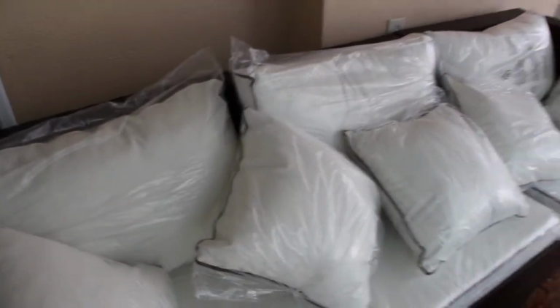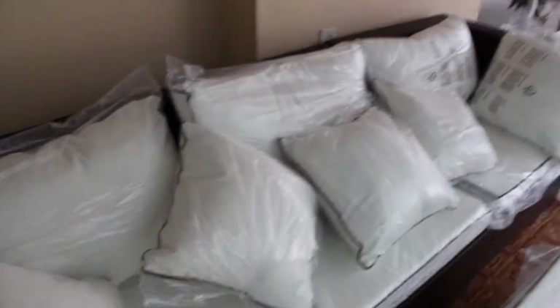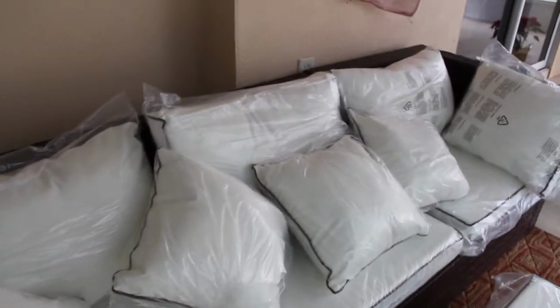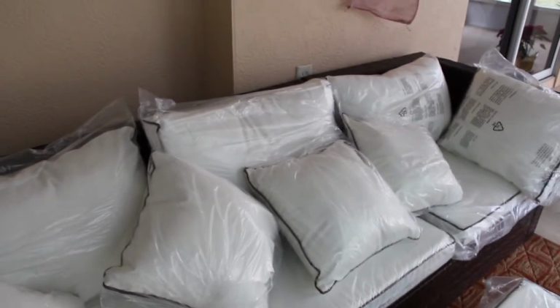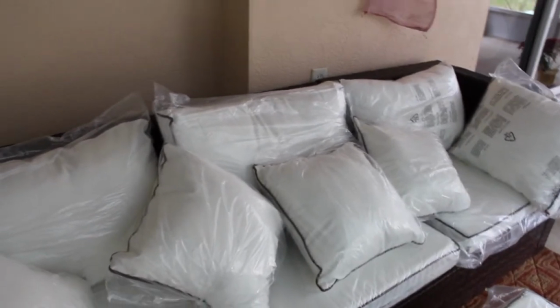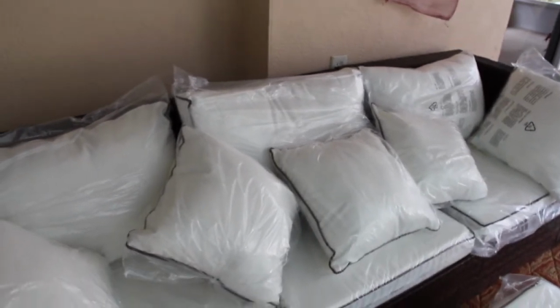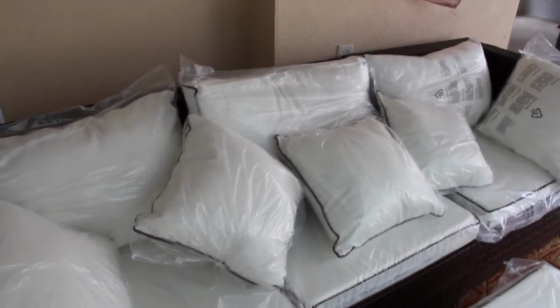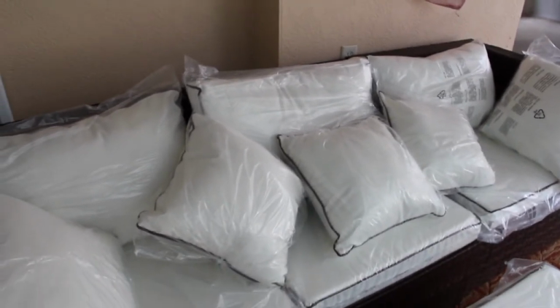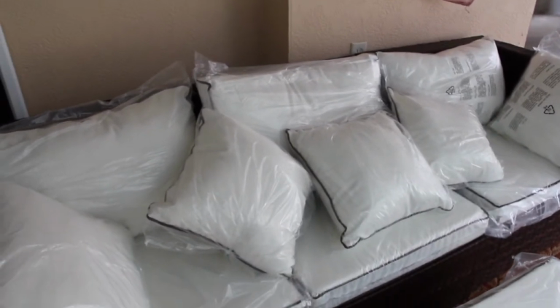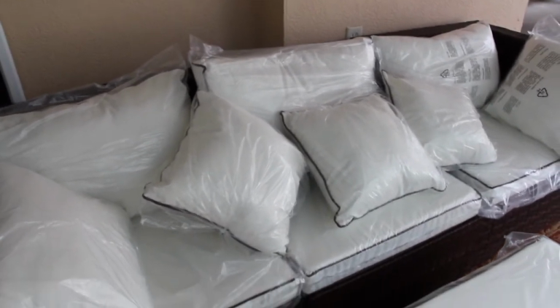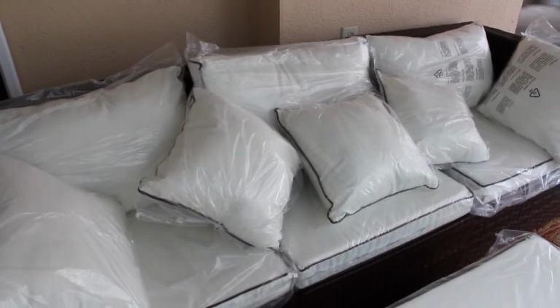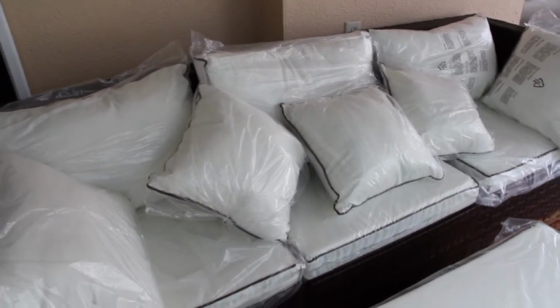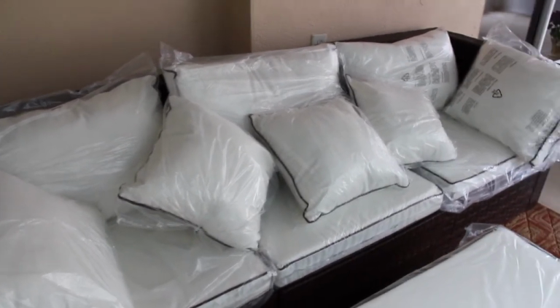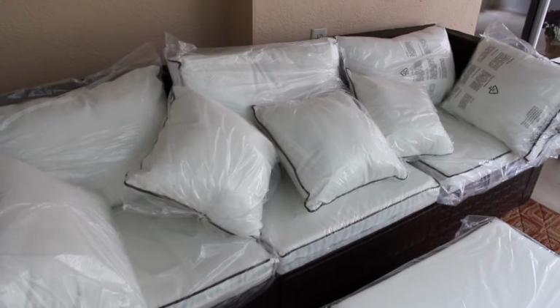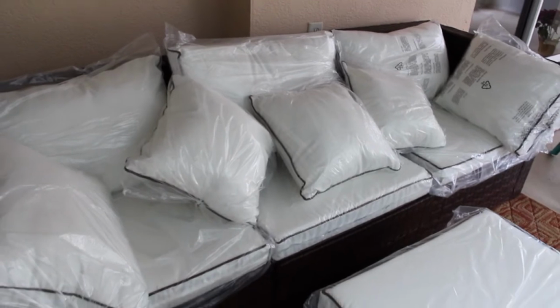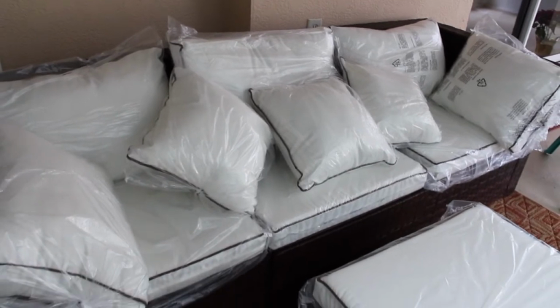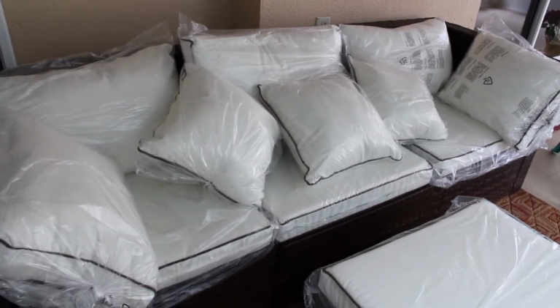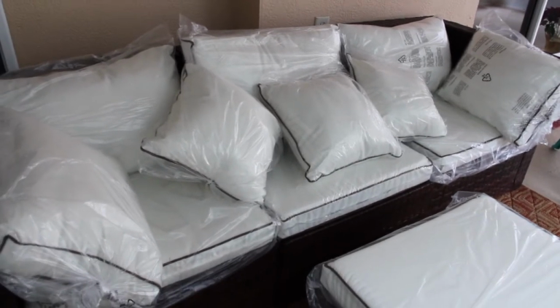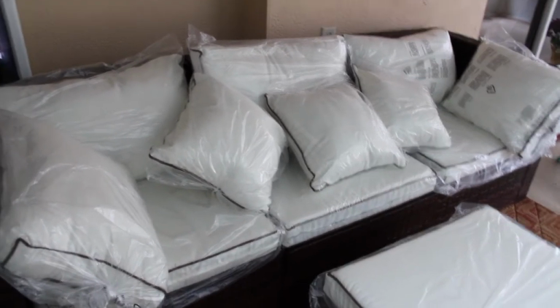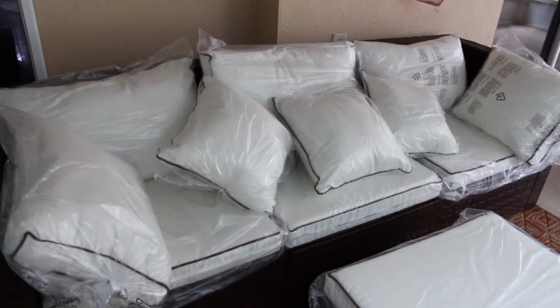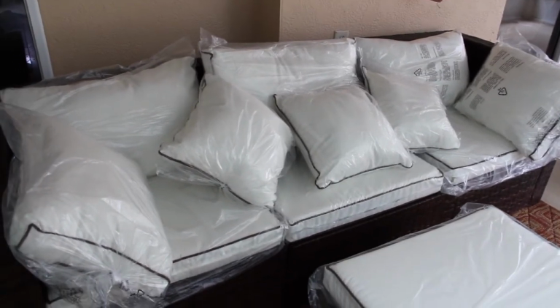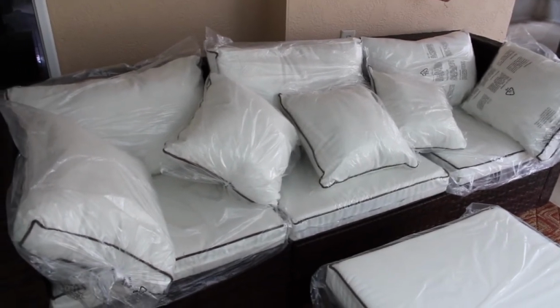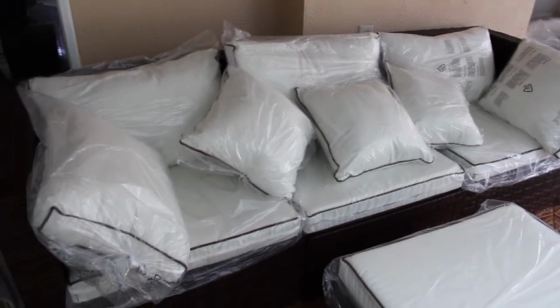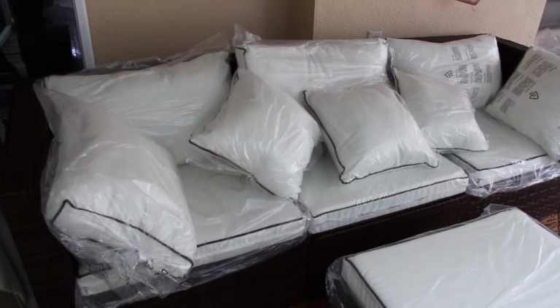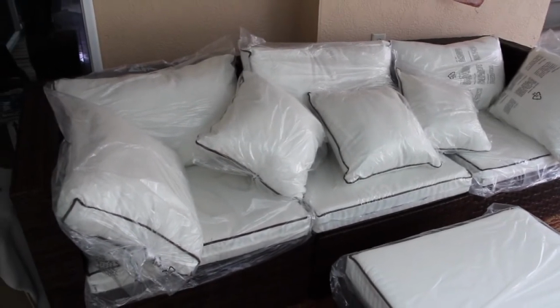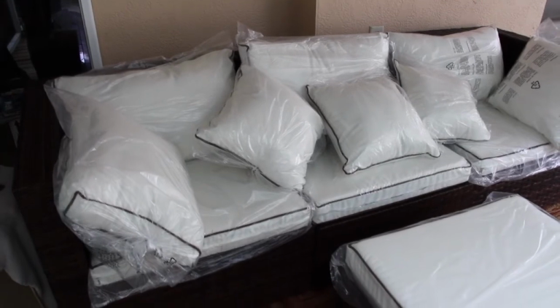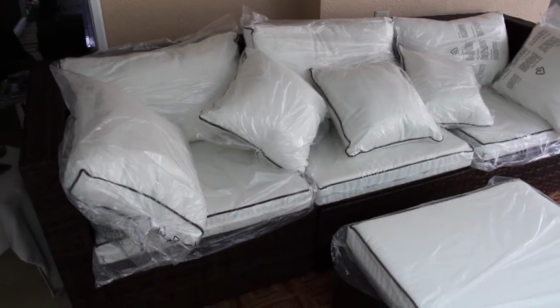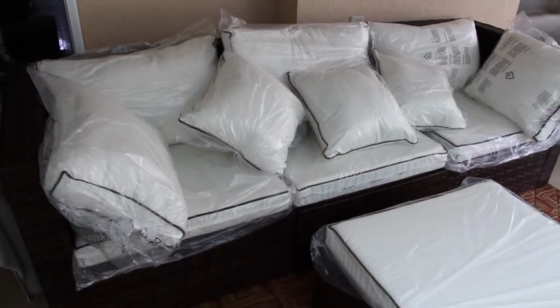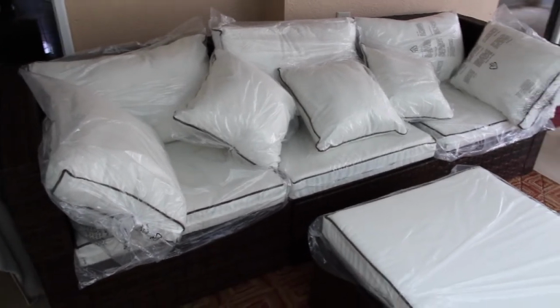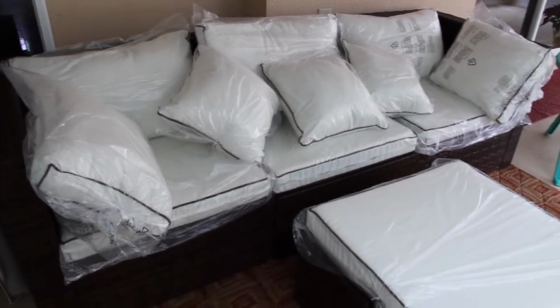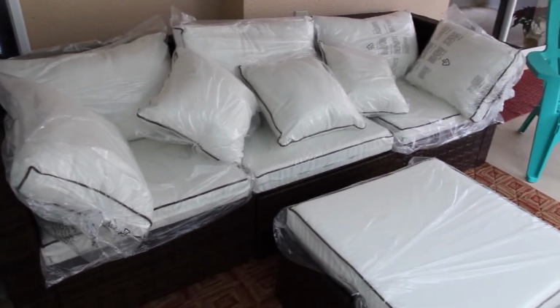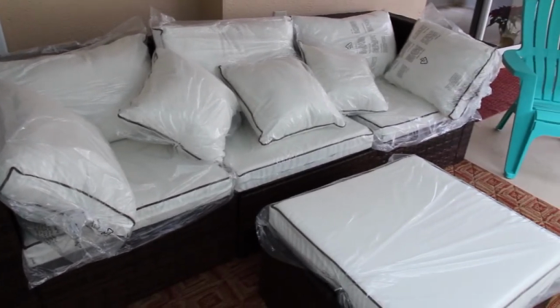Very nice. I'm really glad I bought it. I forgot what I paid for it — I know it wasn't much. But just go to Wayfair.com and look around. They really have some nice quality items.